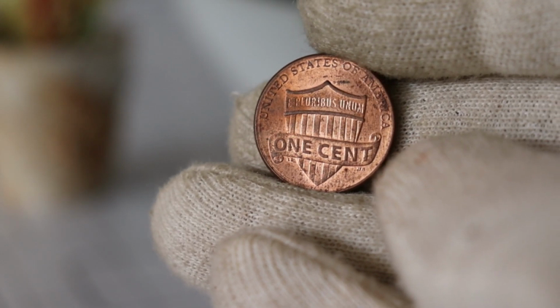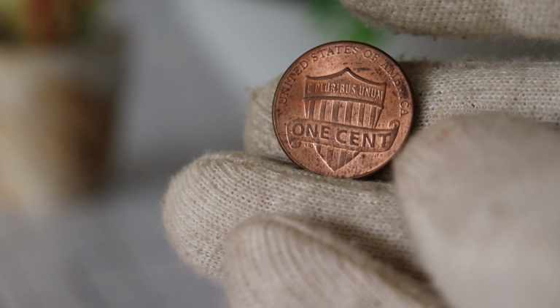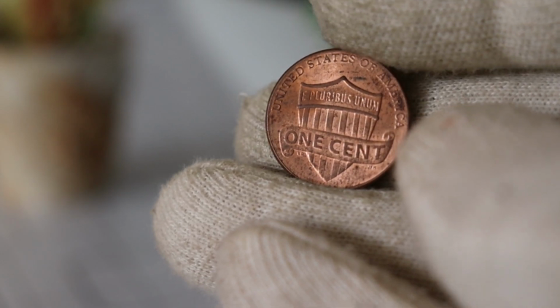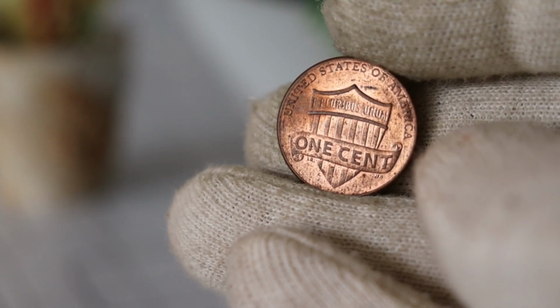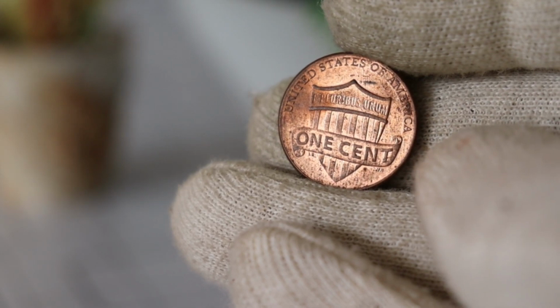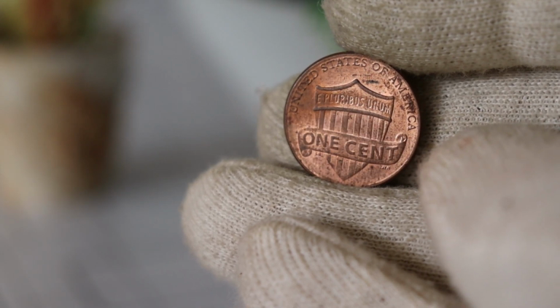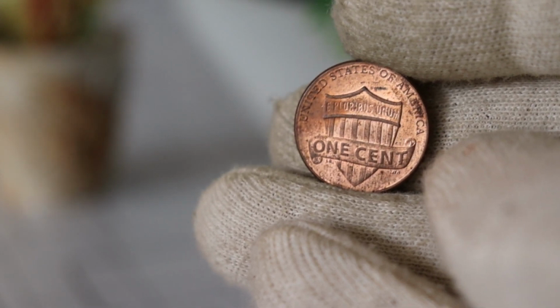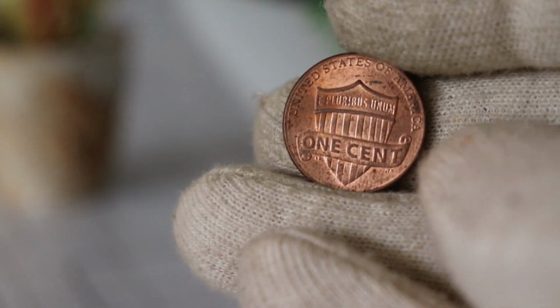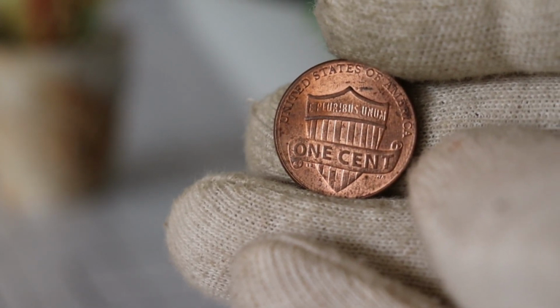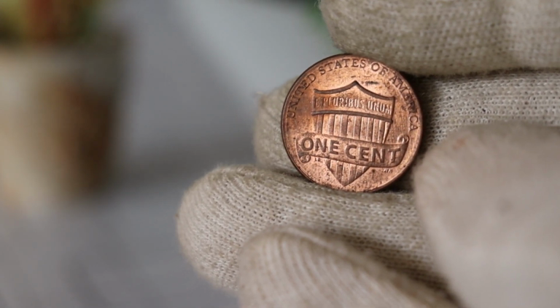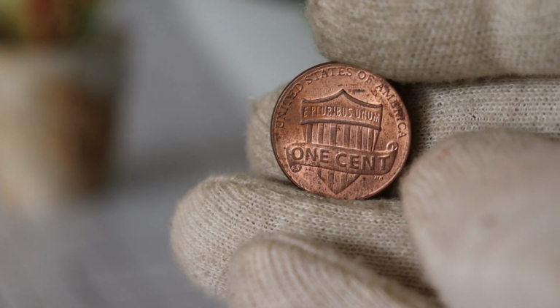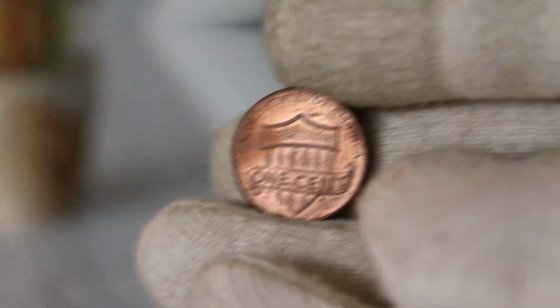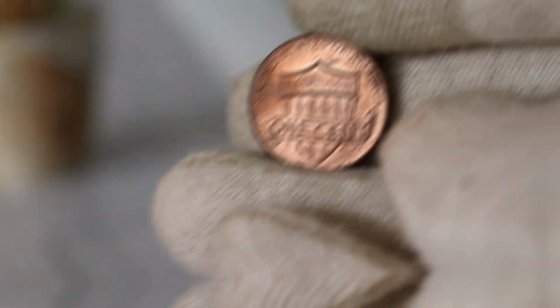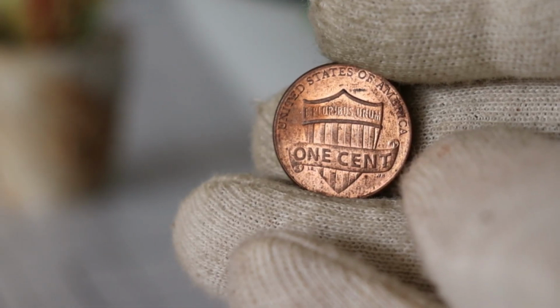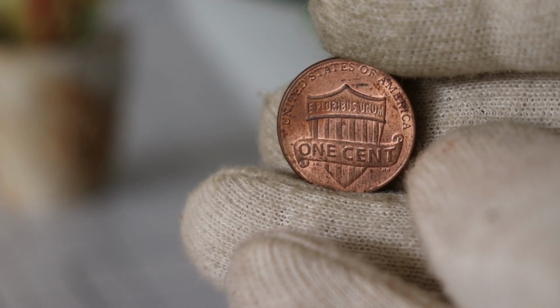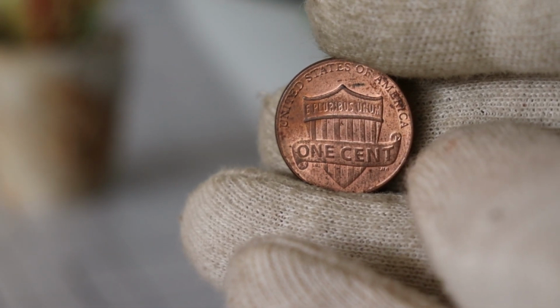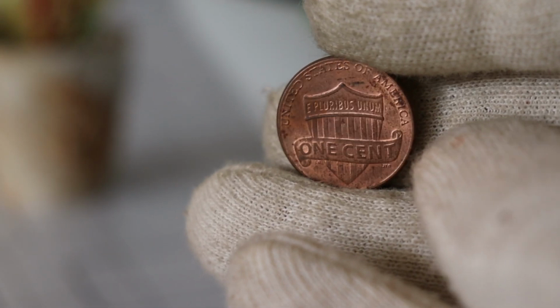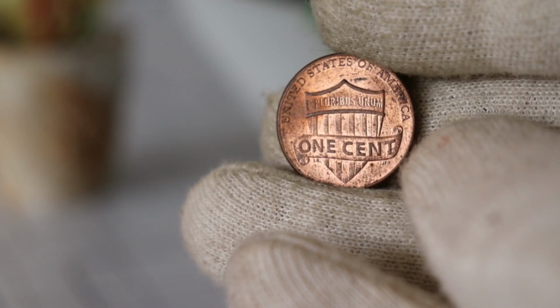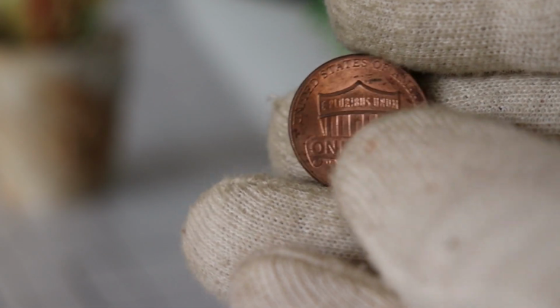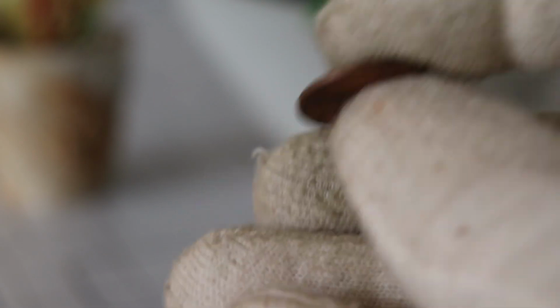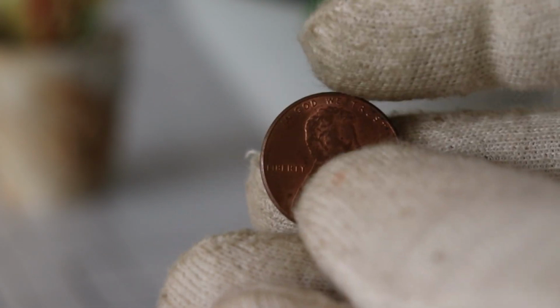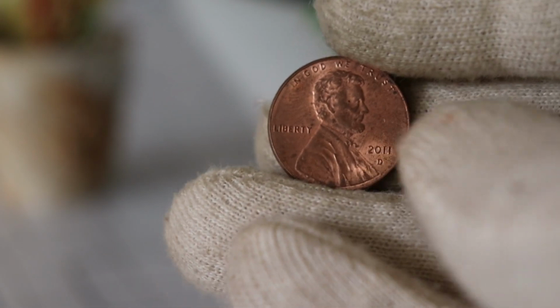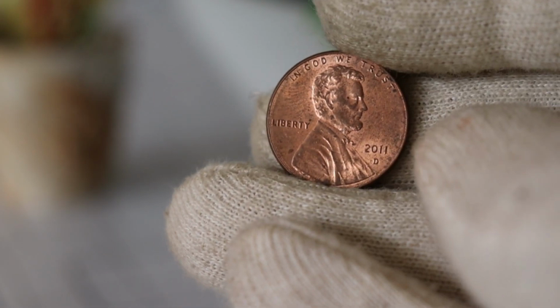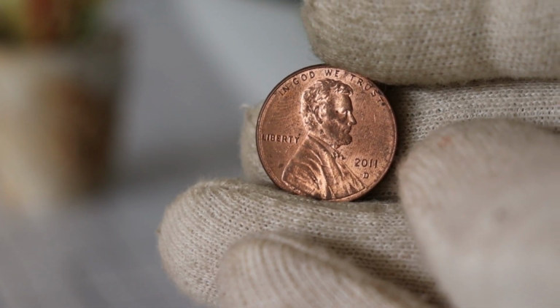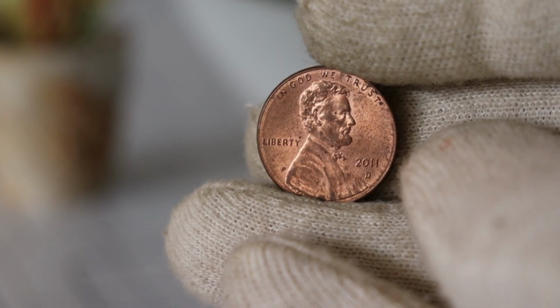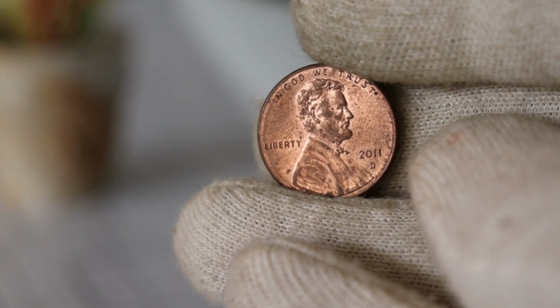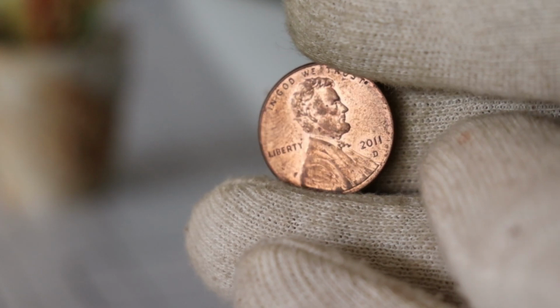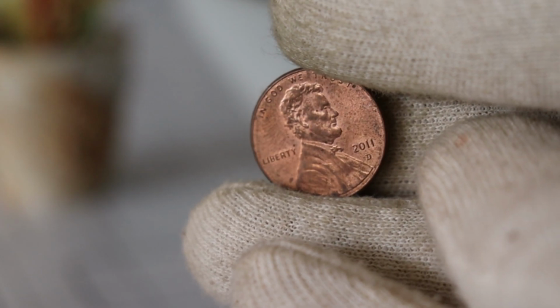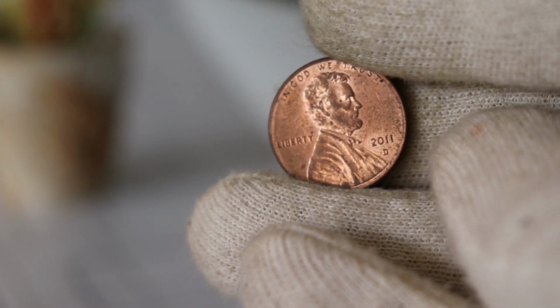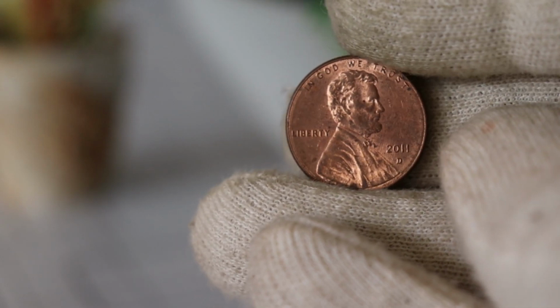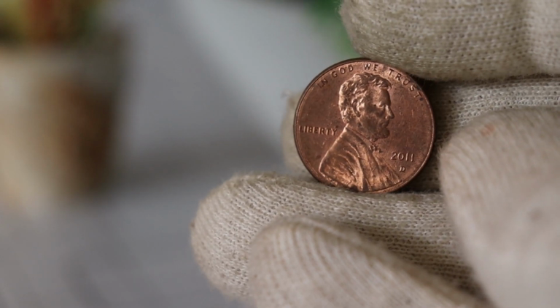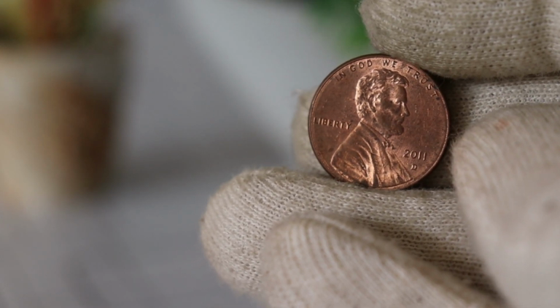In 2011, the Denver Mint — hence the D mint mark — produced a significant number of these coins, contributing to the rich tapestry of American numismatics.